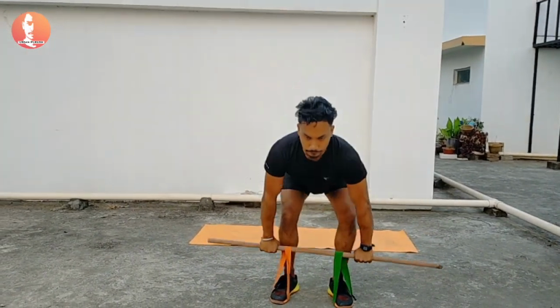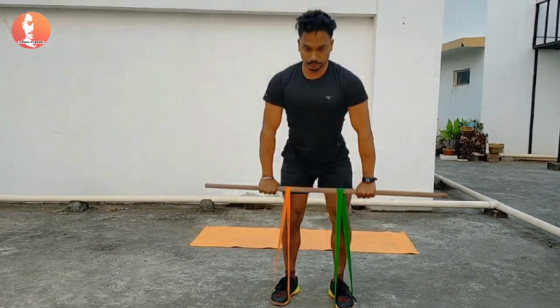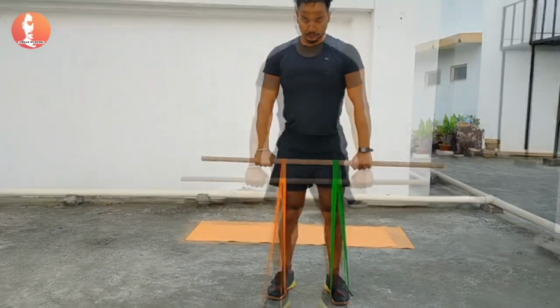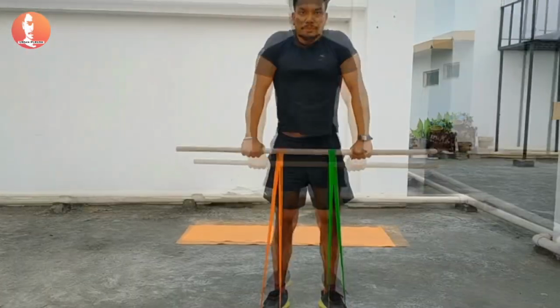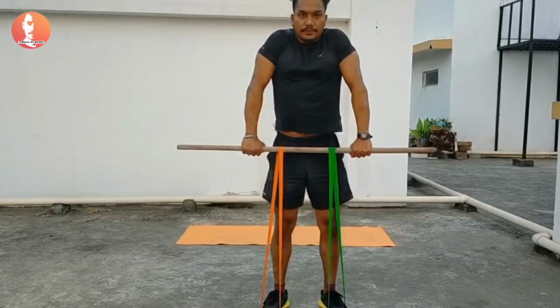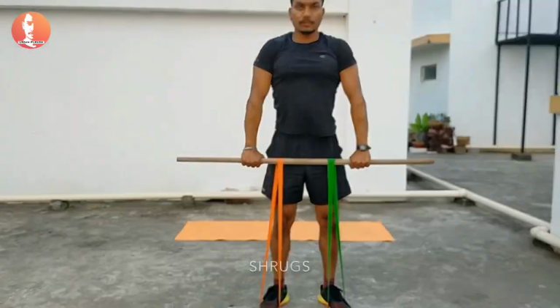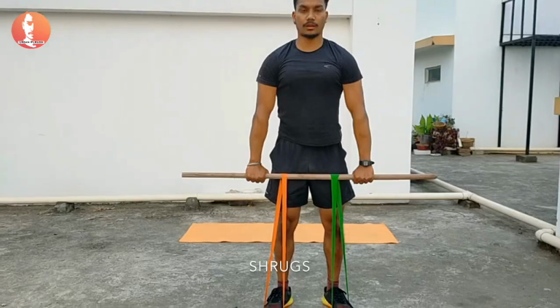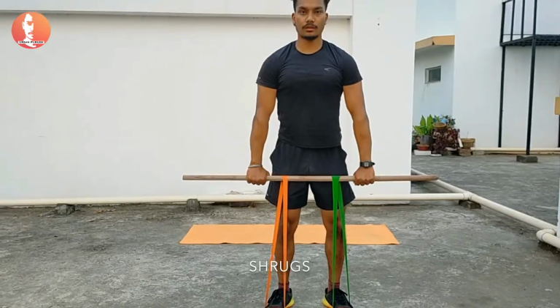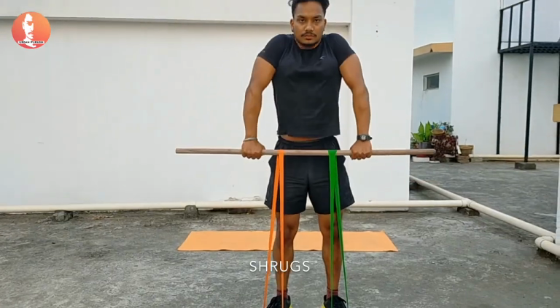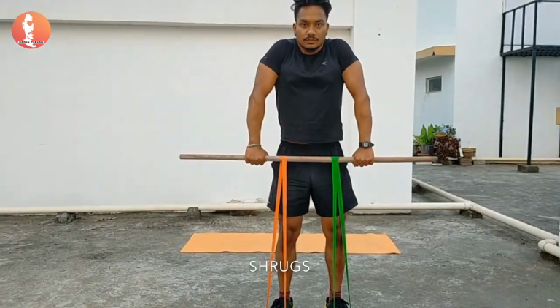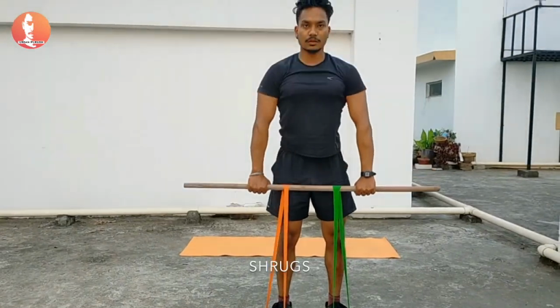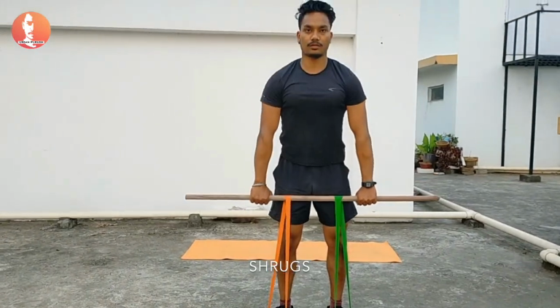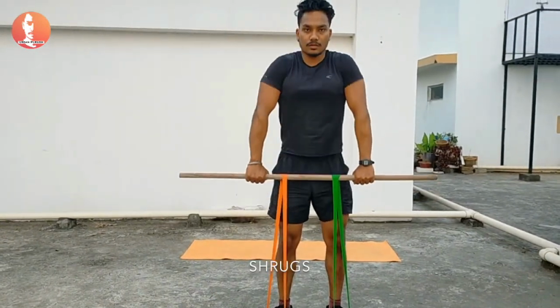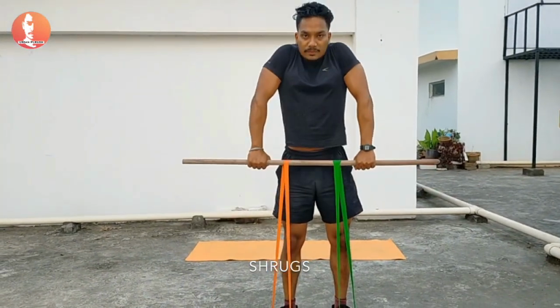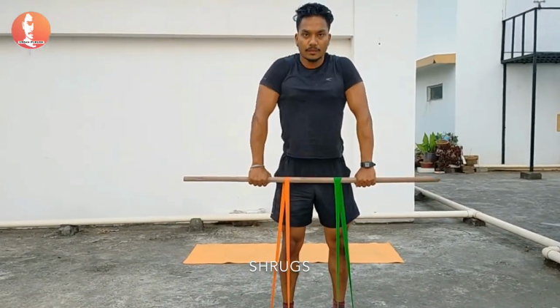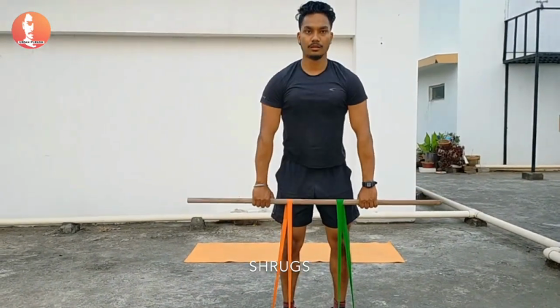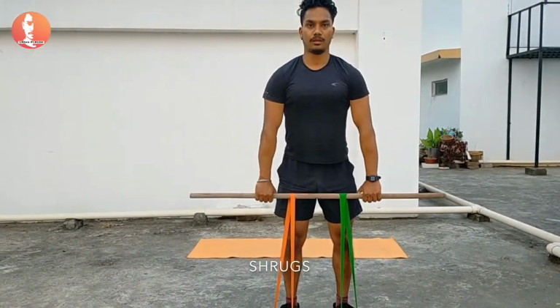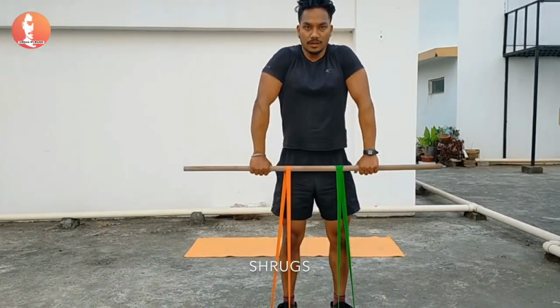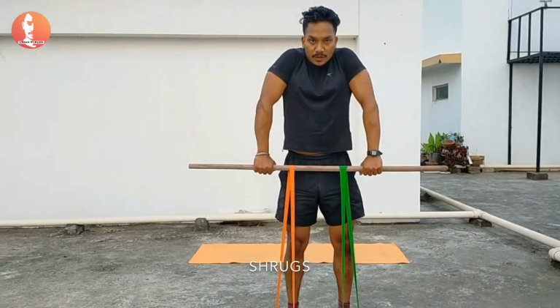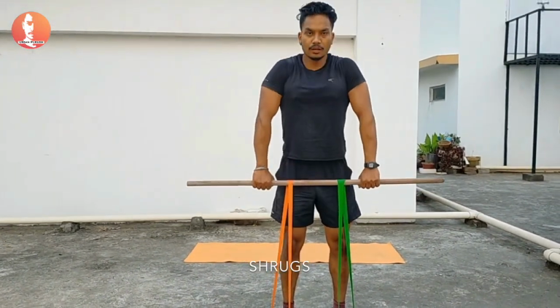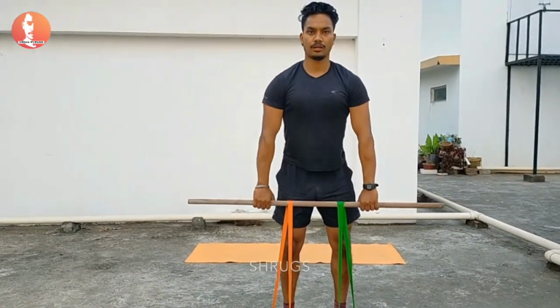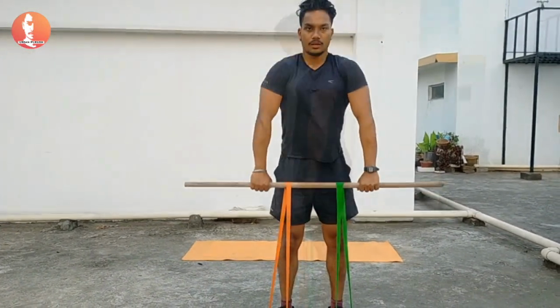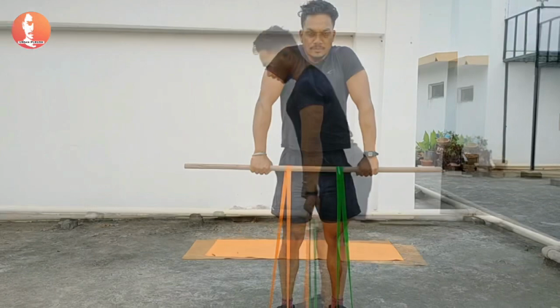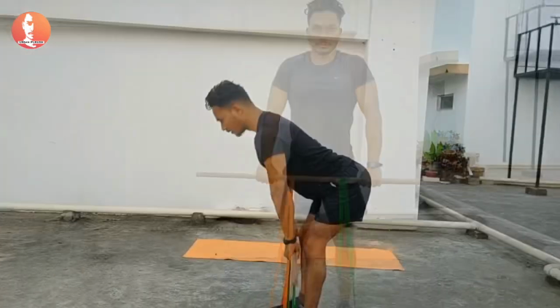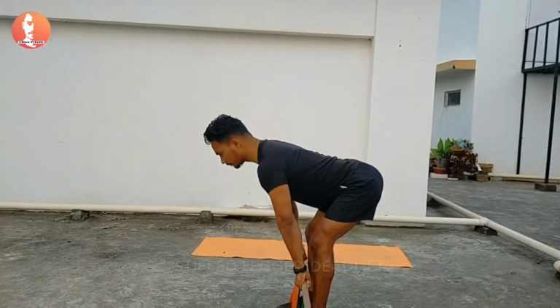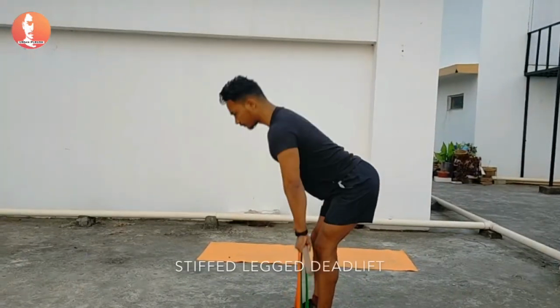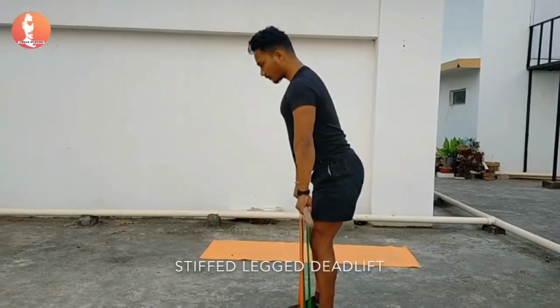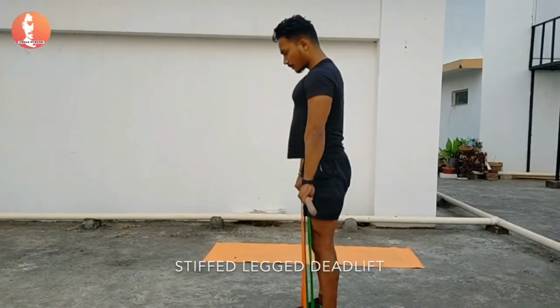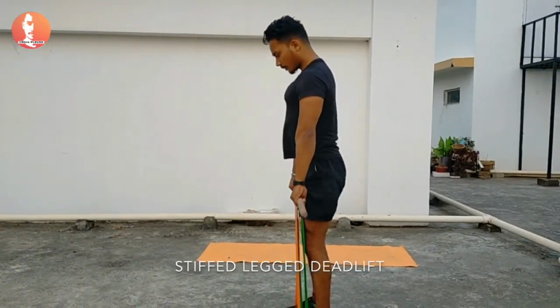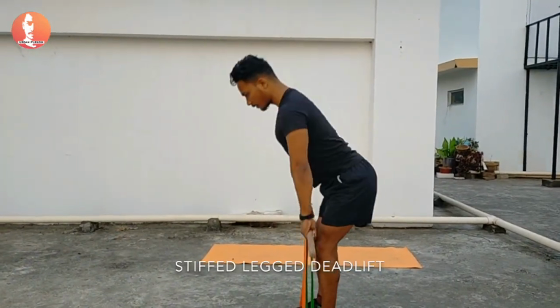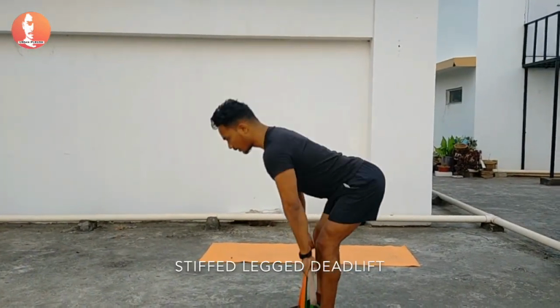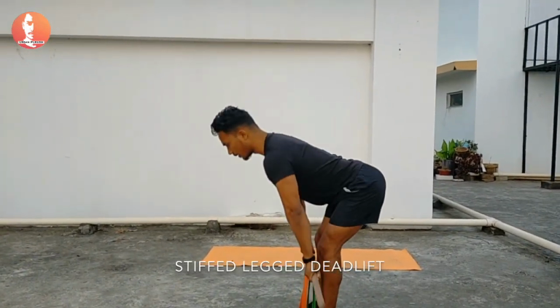Next is shrugs with the stick — this is one of the great exercises to target your upper back, that is your trapezius muscle. Stiff leg deadlift can also be performed for your glutes.